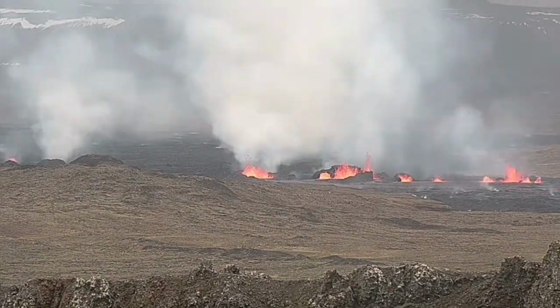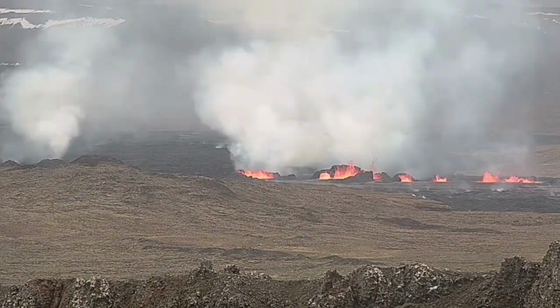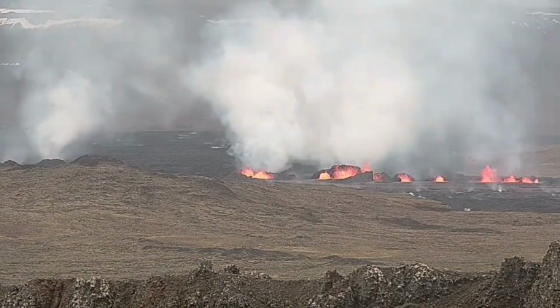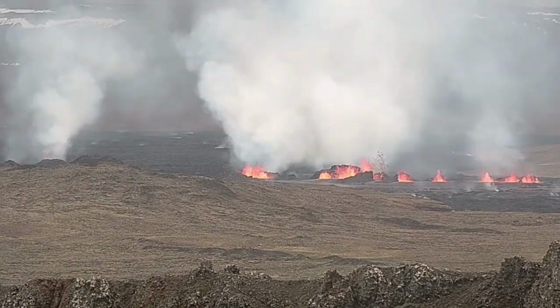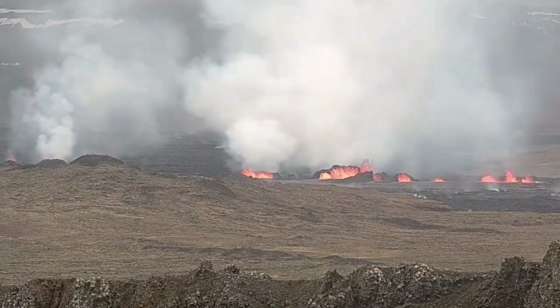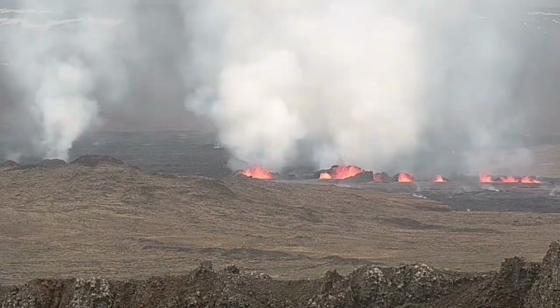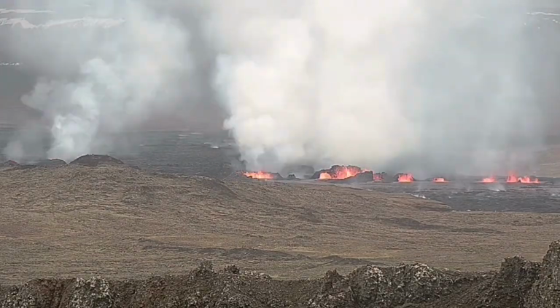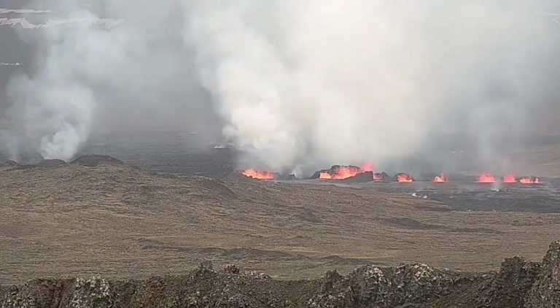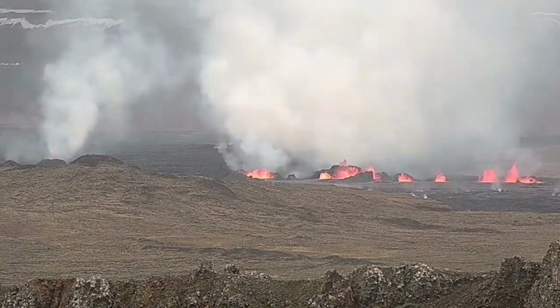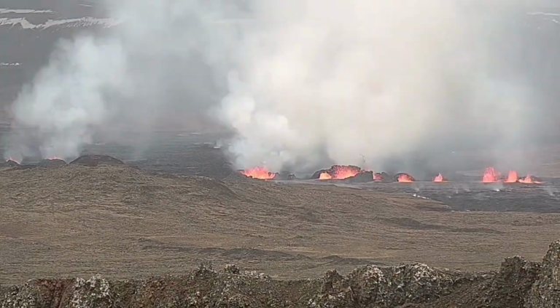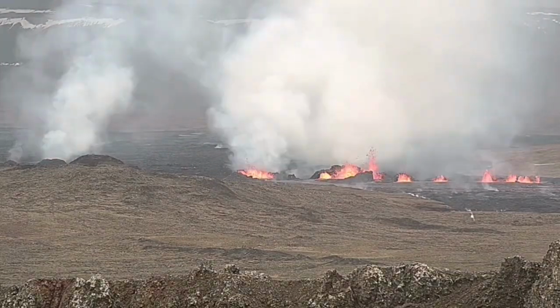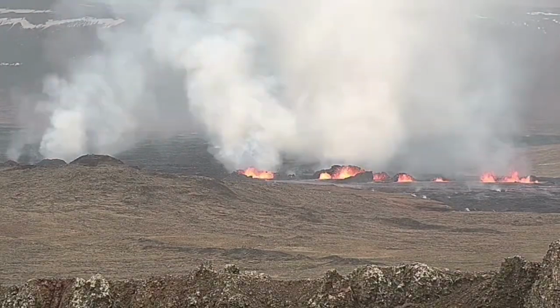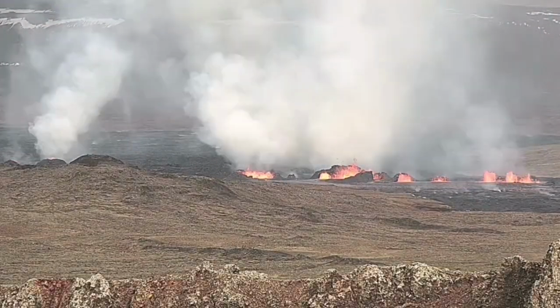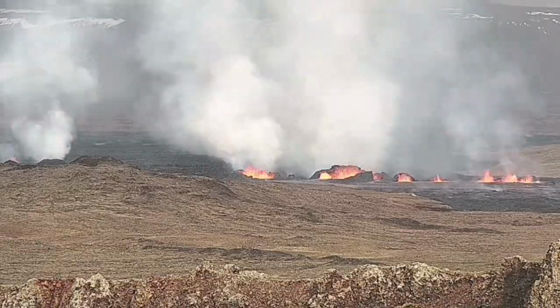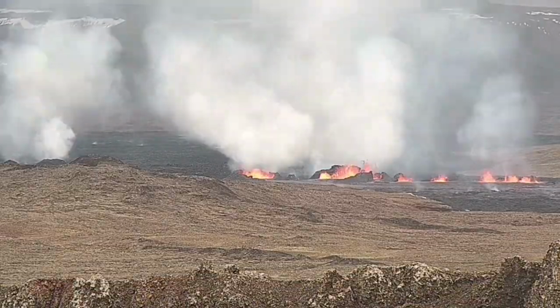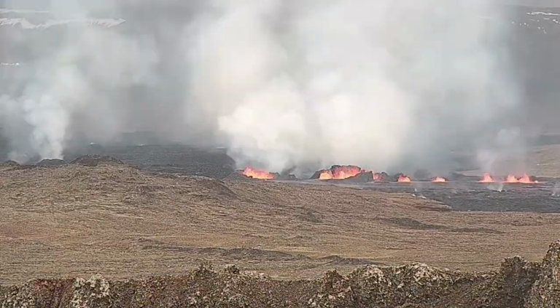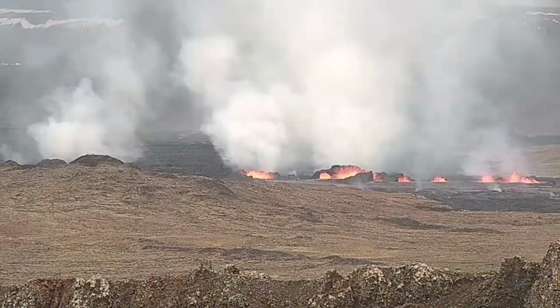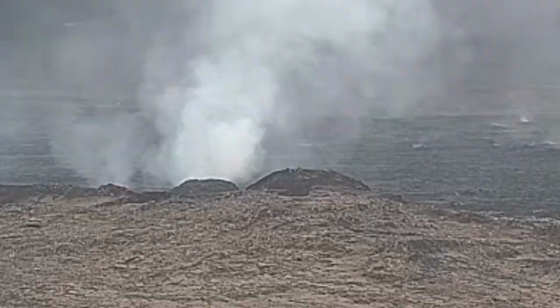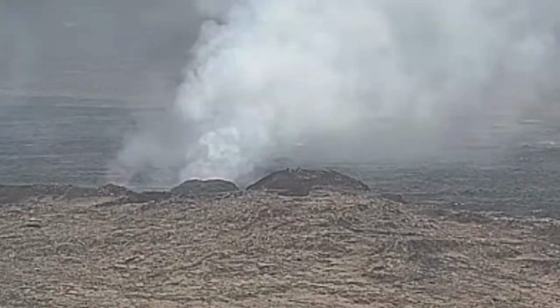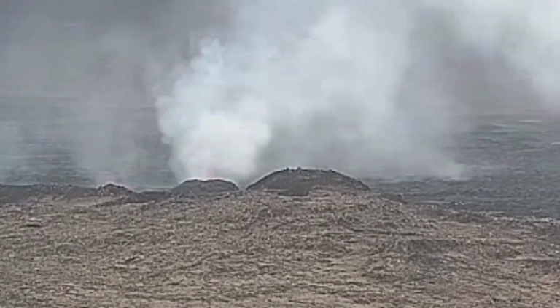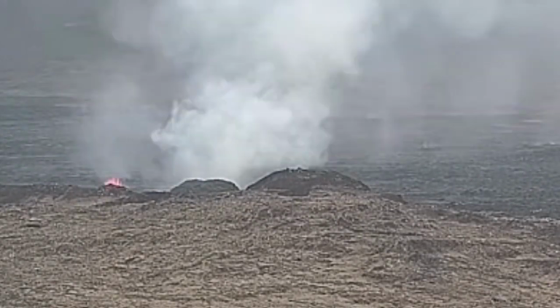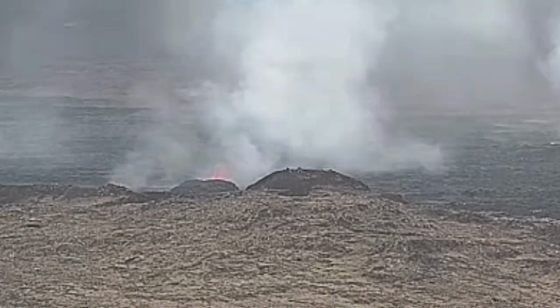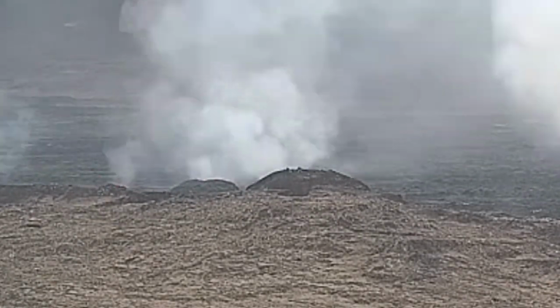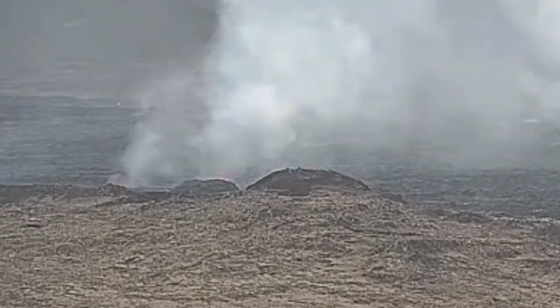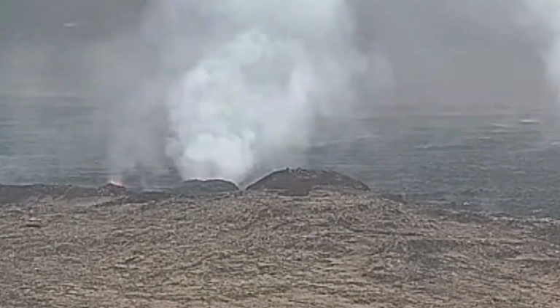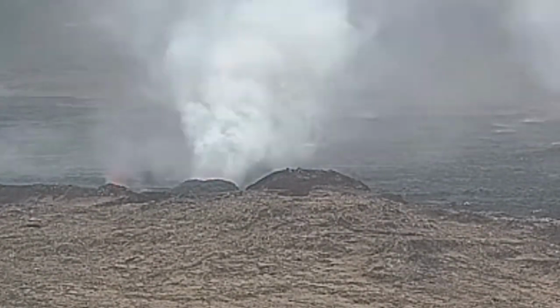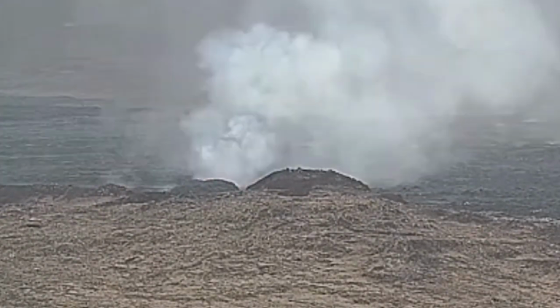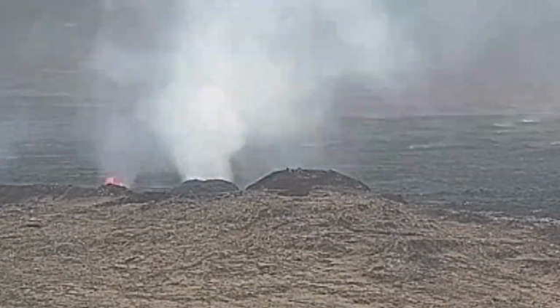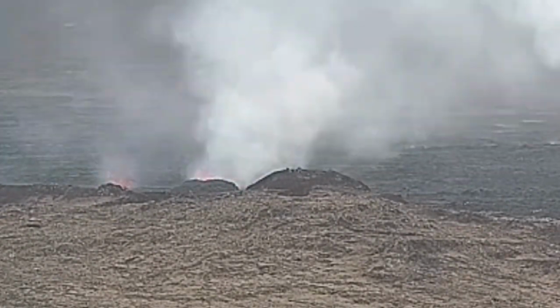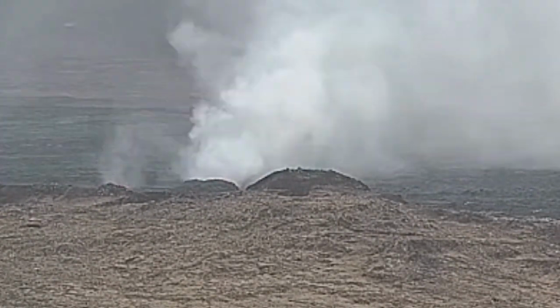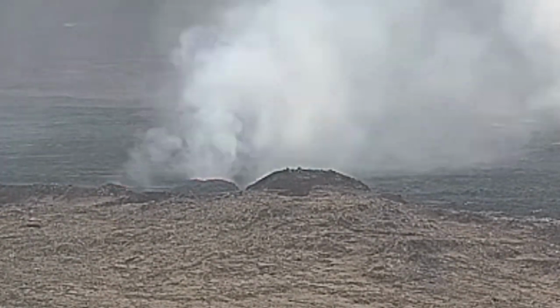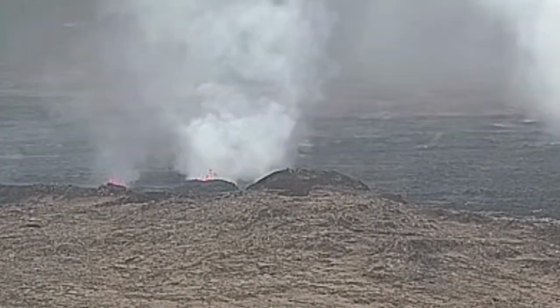My estimate is that the largest one of these craters has a height of 20 to 25 meters. These are the north craters, the first ones.